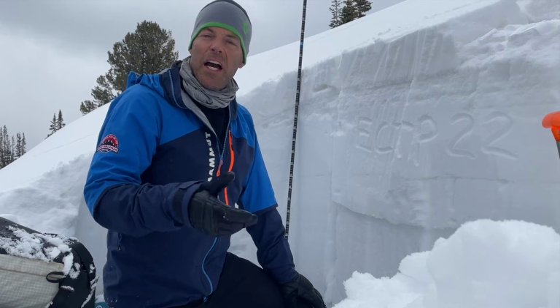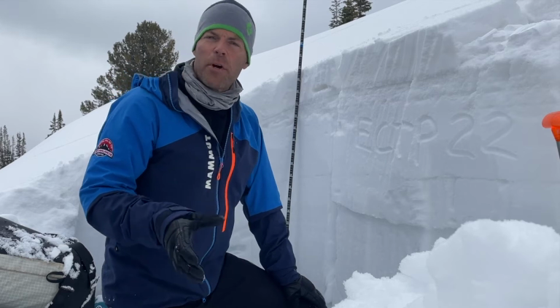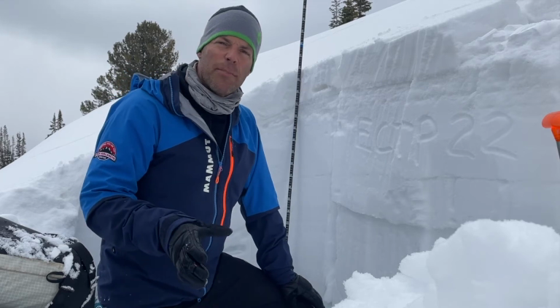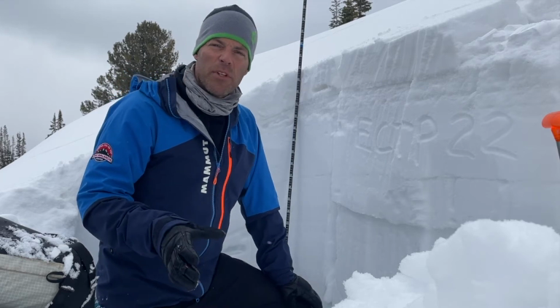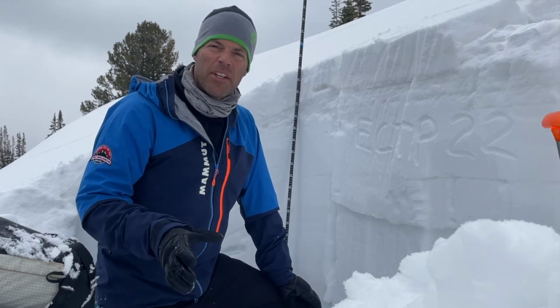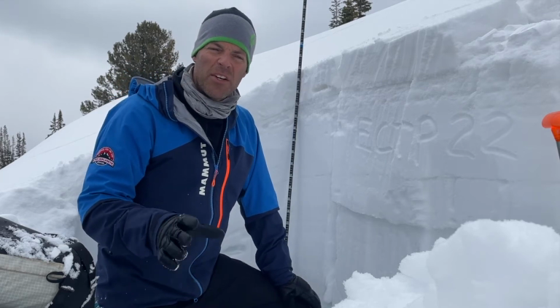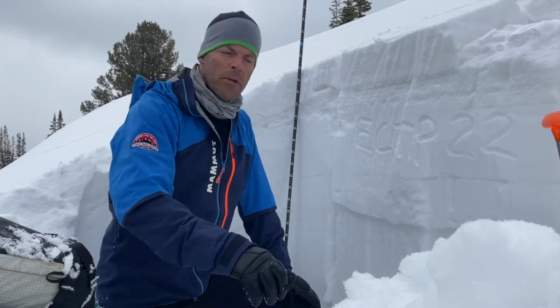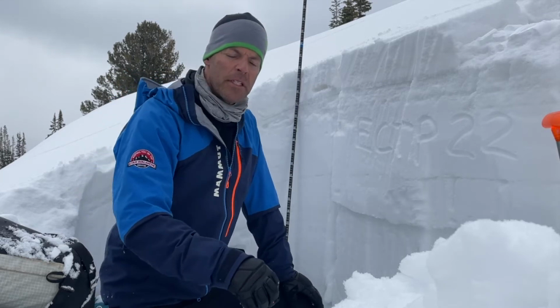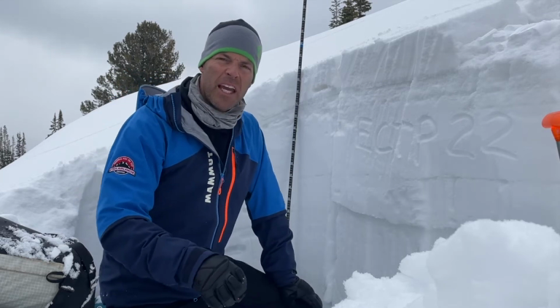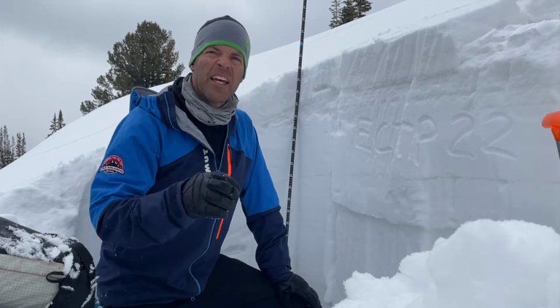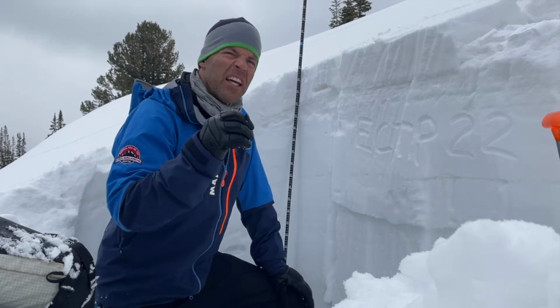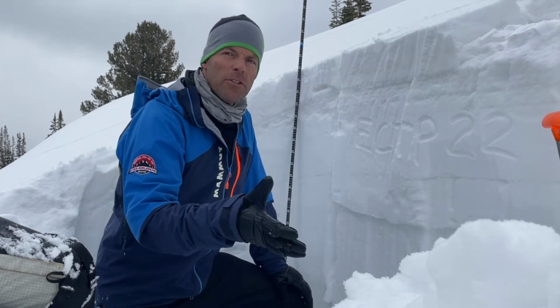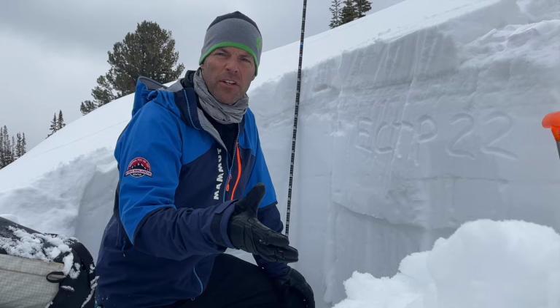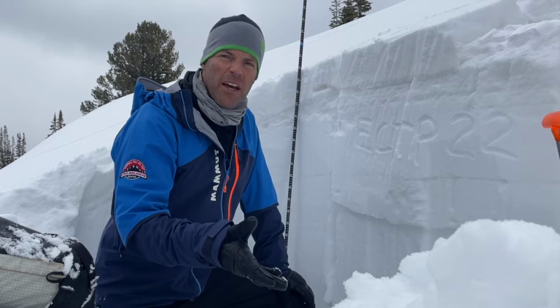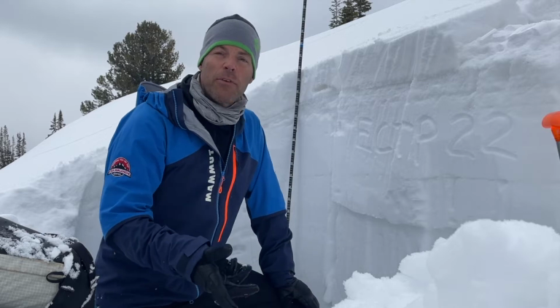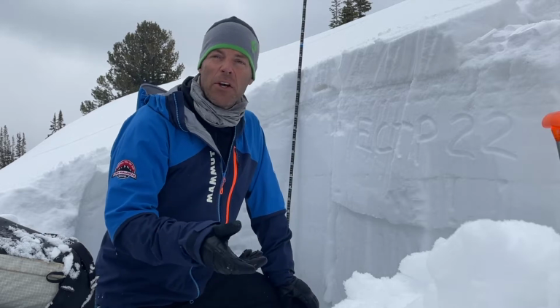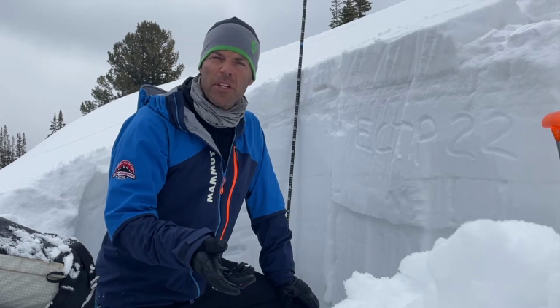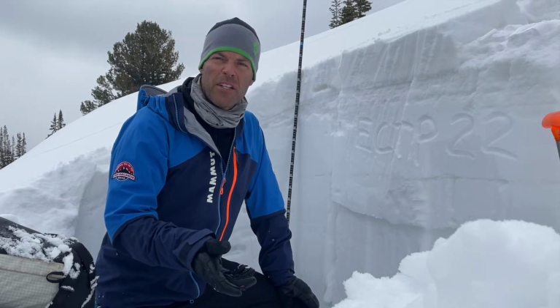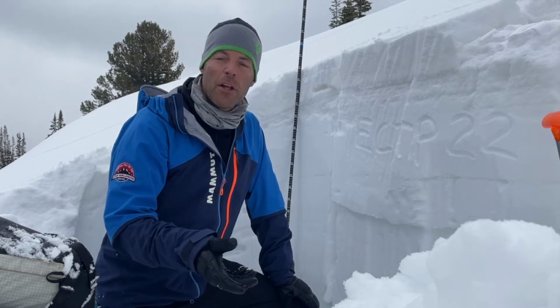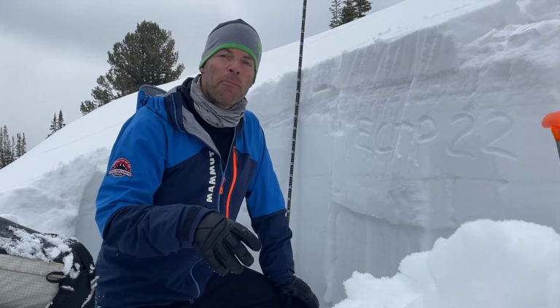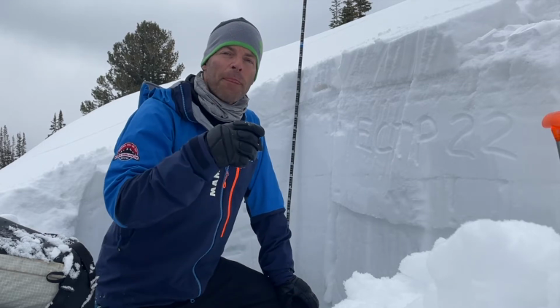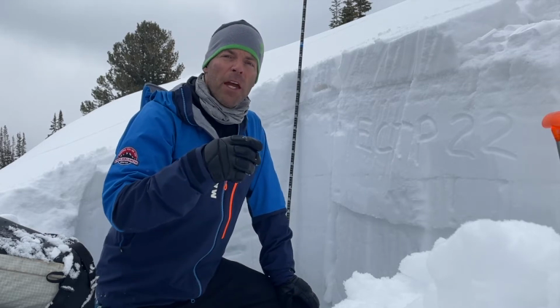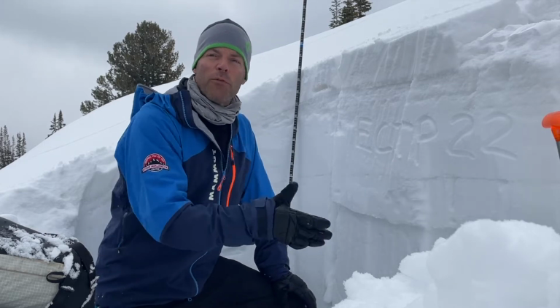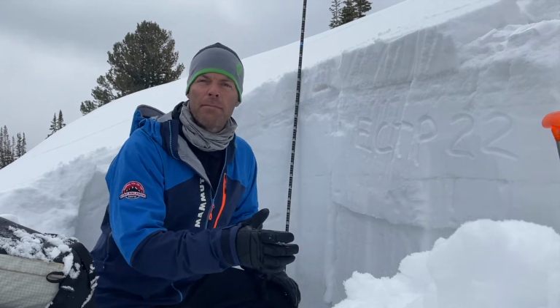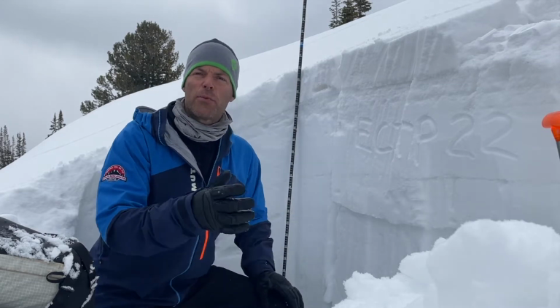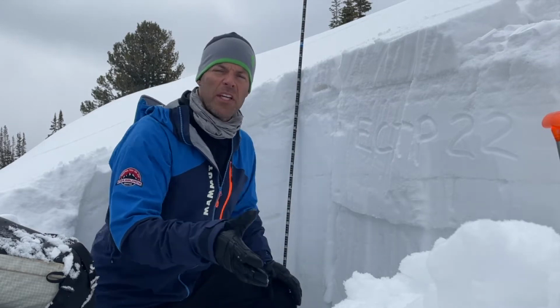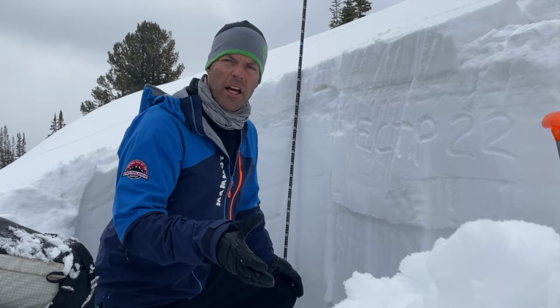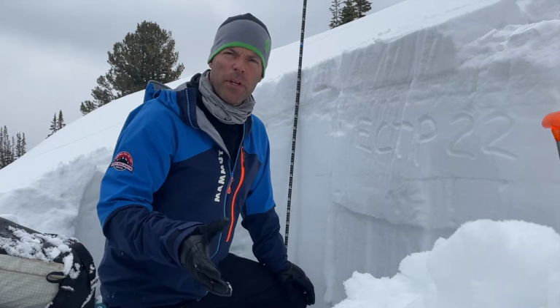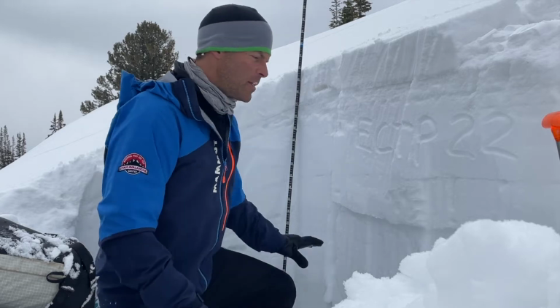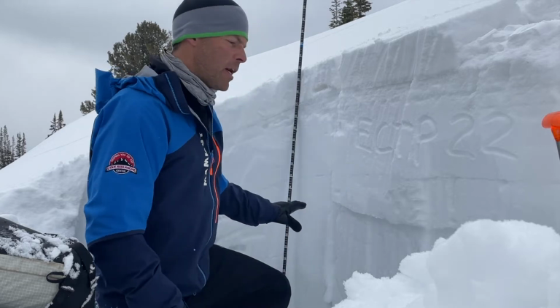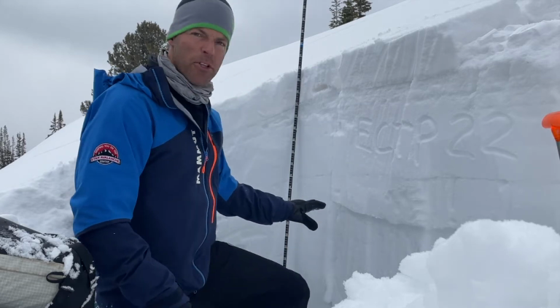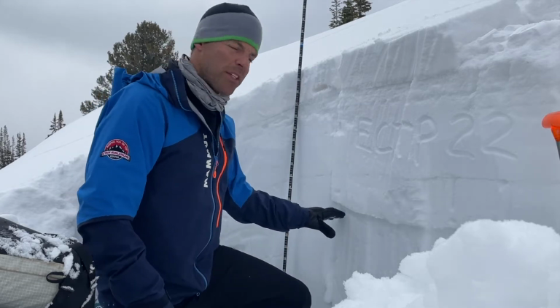Hi, this is Mark Staples with Utah Avalanche Center. I'm in the Uintas today, just under 10,000 feet on a northeast facing slope, and what I'm finding mirrors what we're seeing in a lot of other places, pretty much throughout the state.